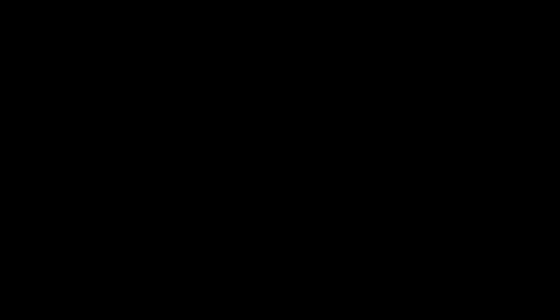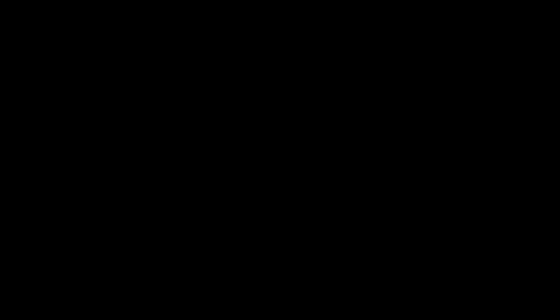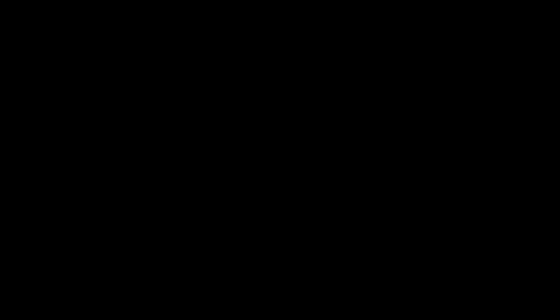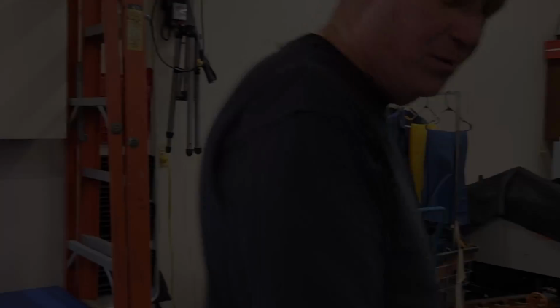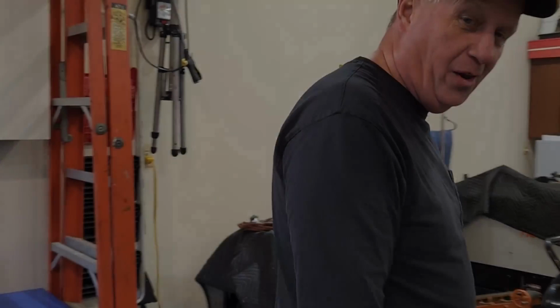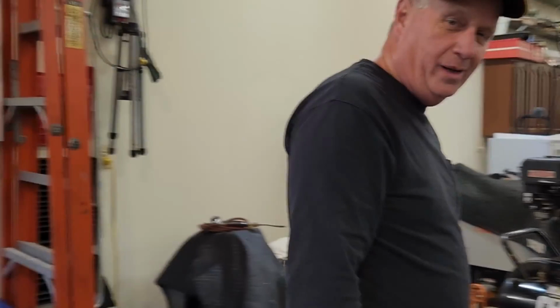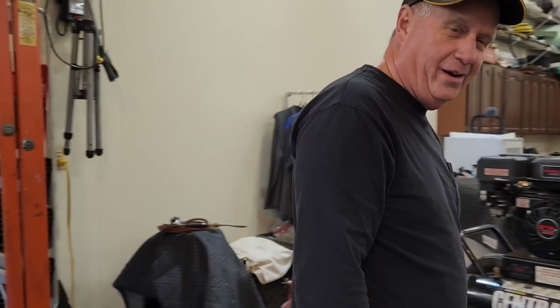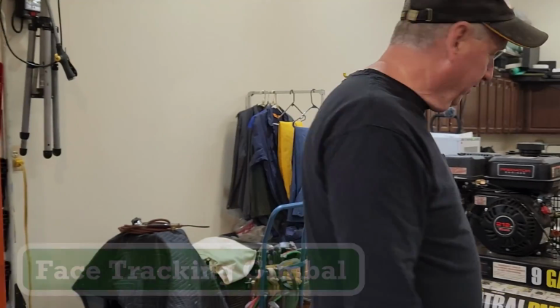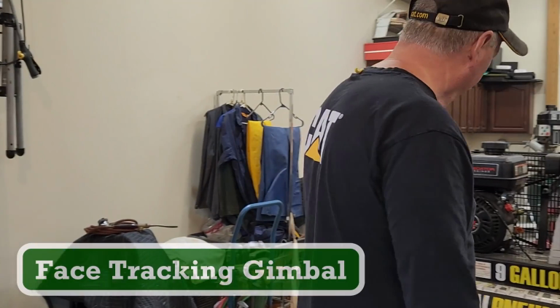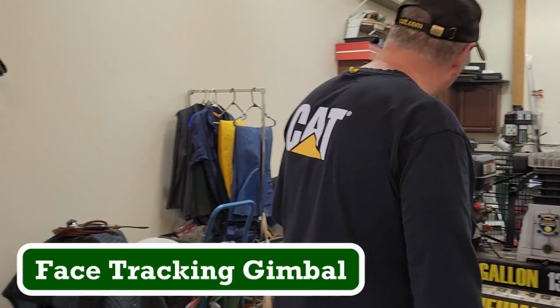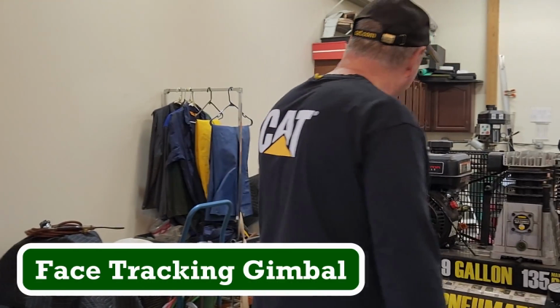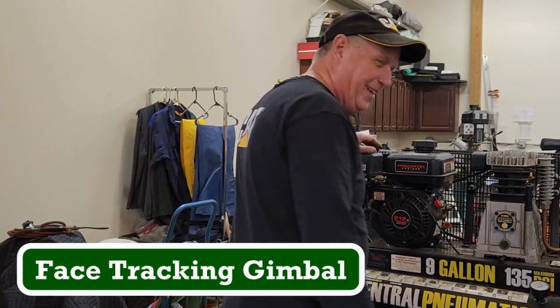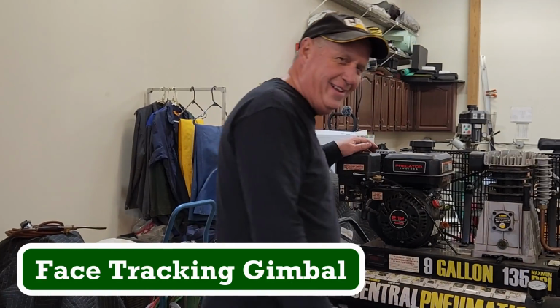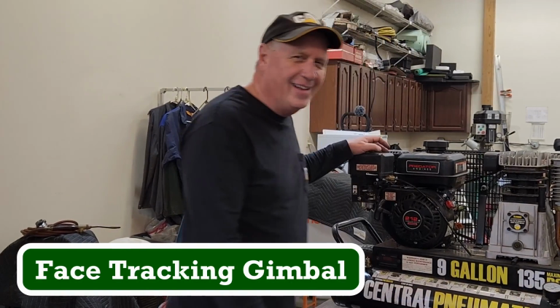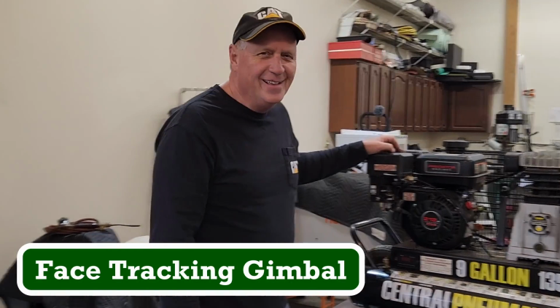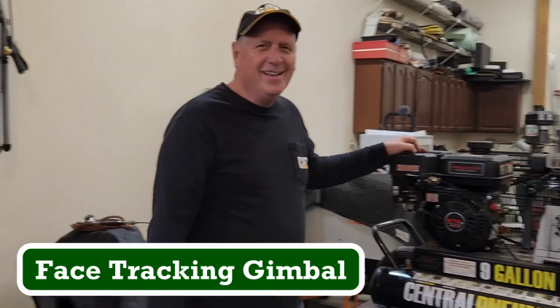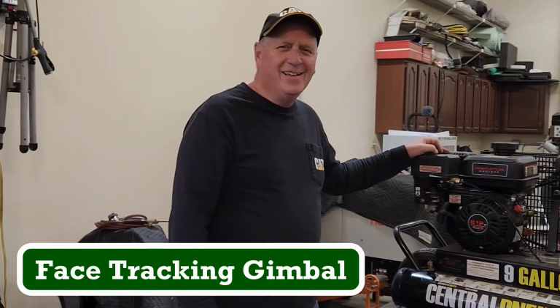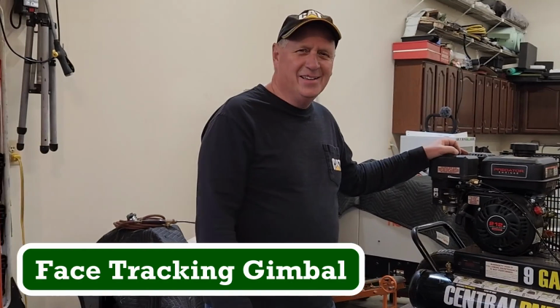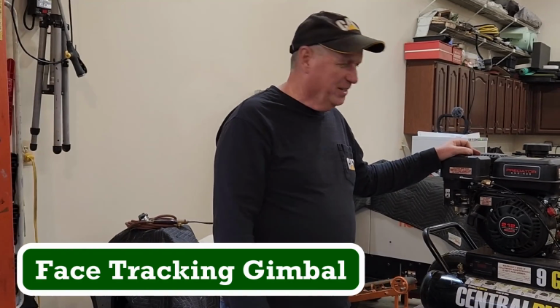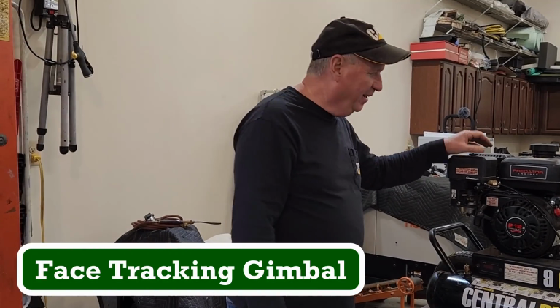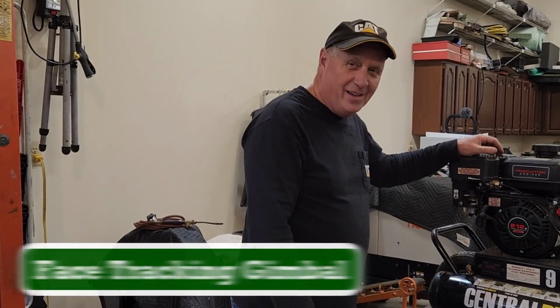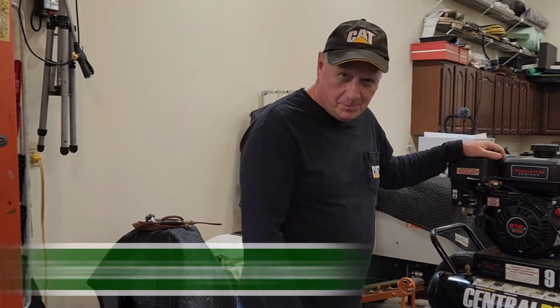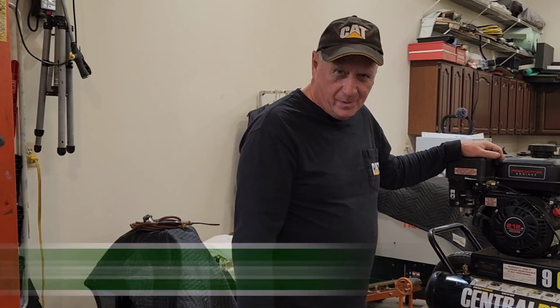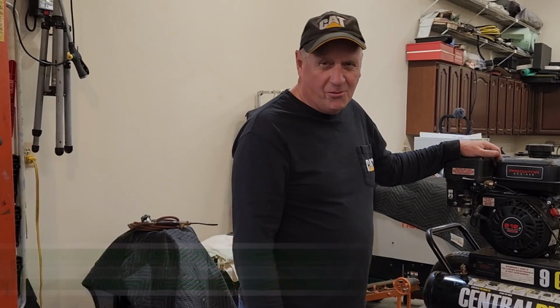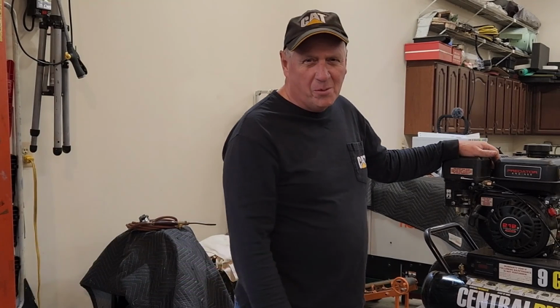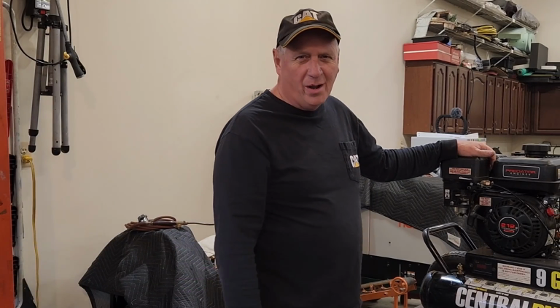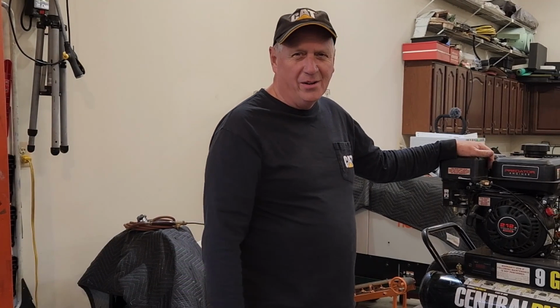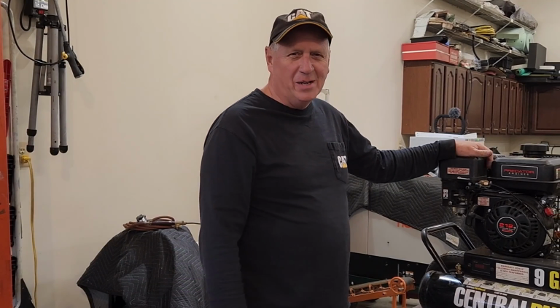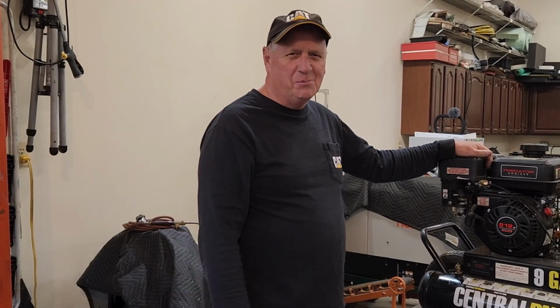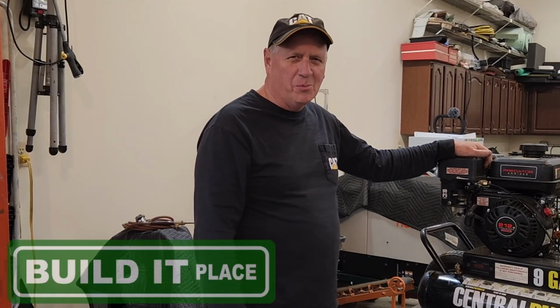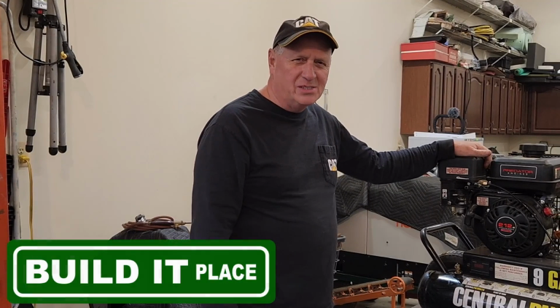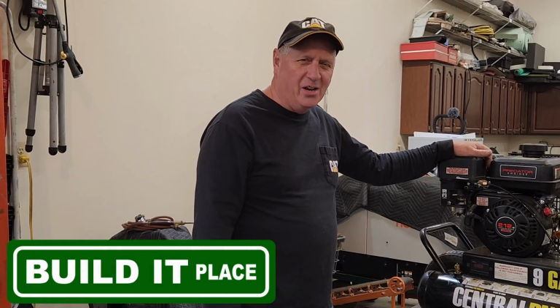Let's see if he's going to follow me. There he goes. Hey everyone, I'm Brian. You're watching the Build-A-Place channel.